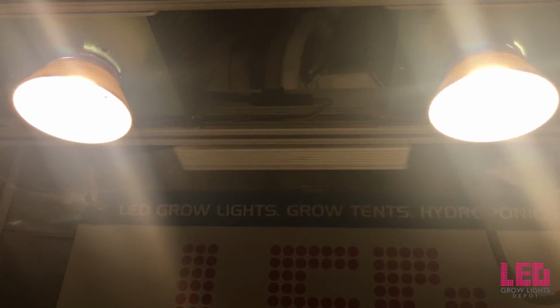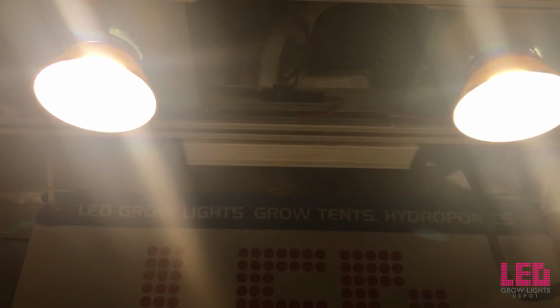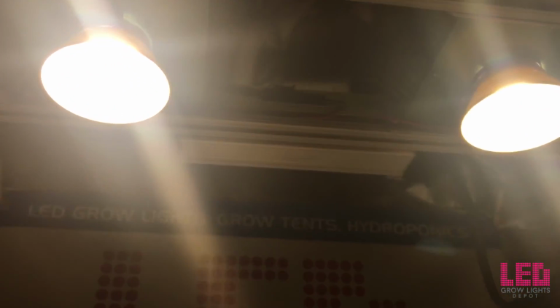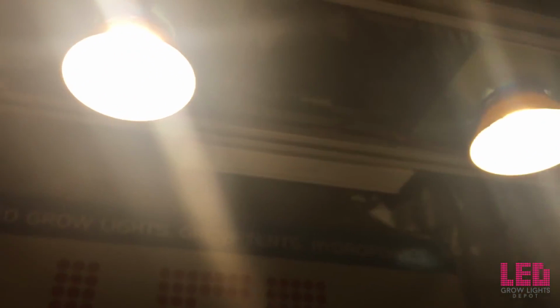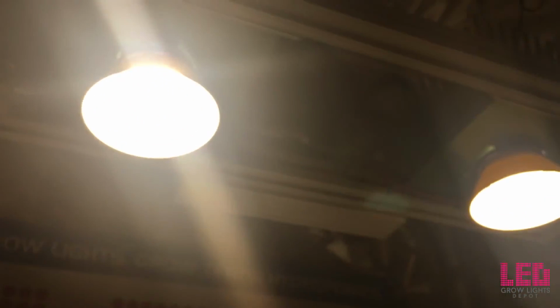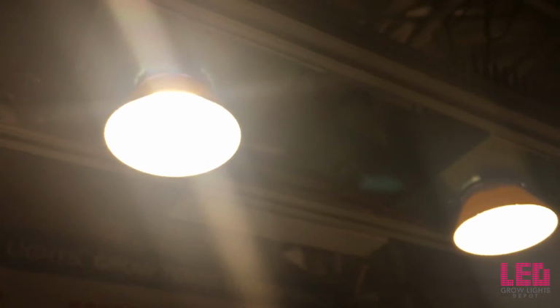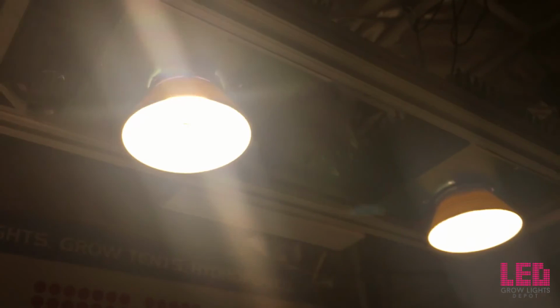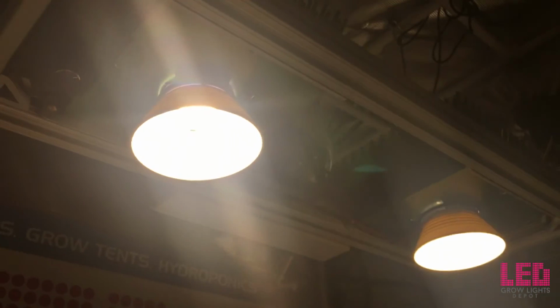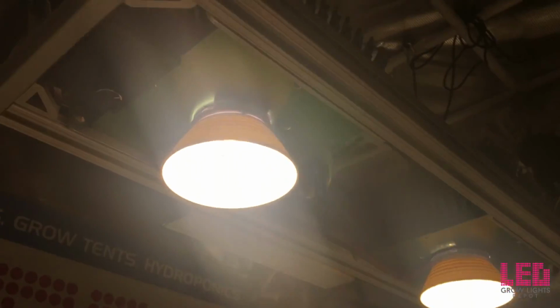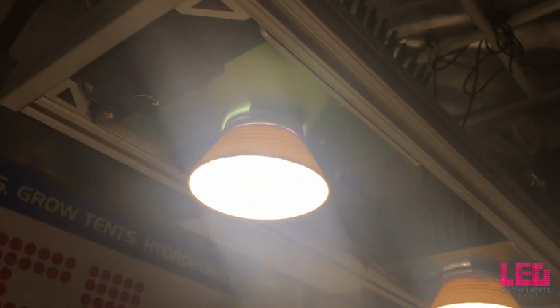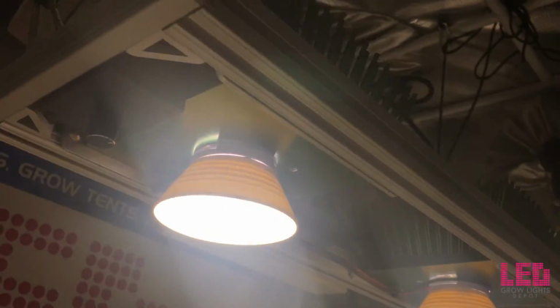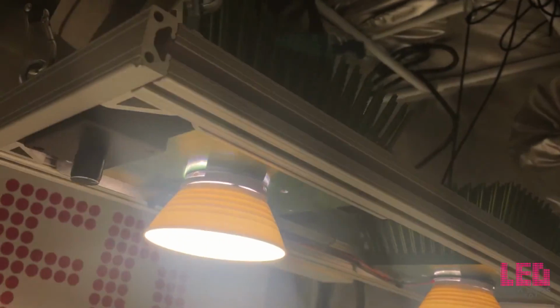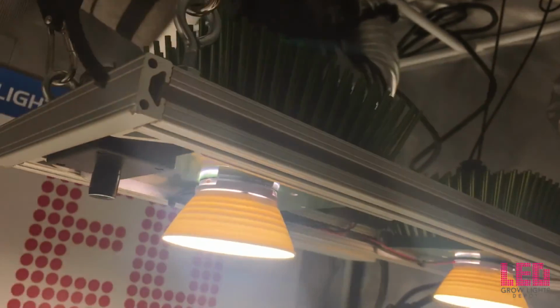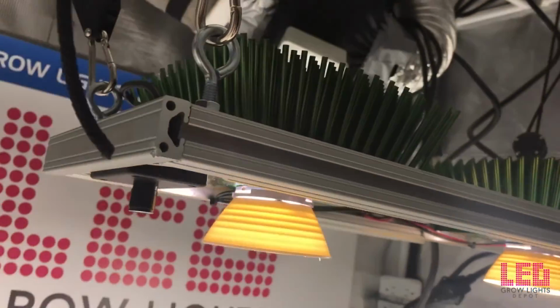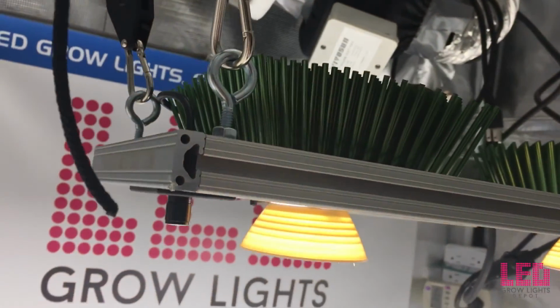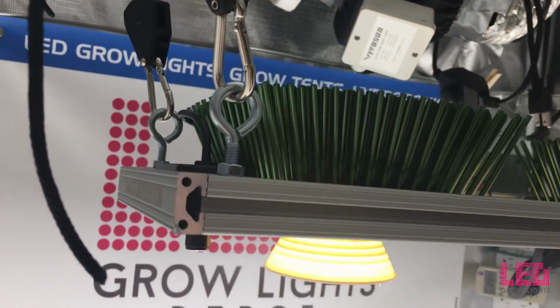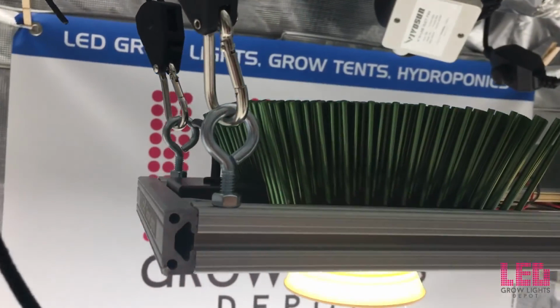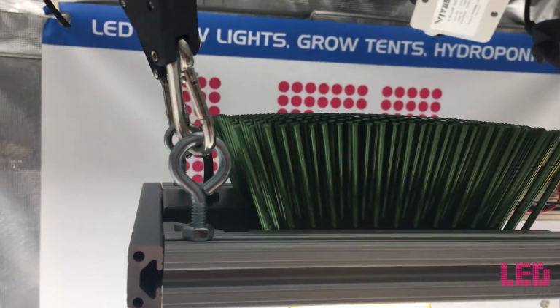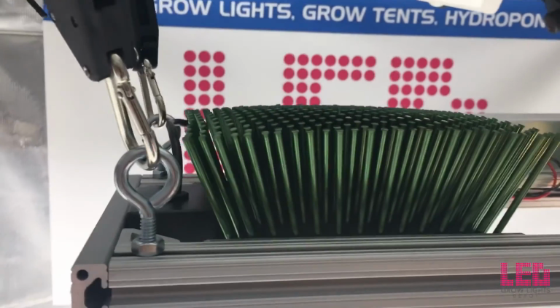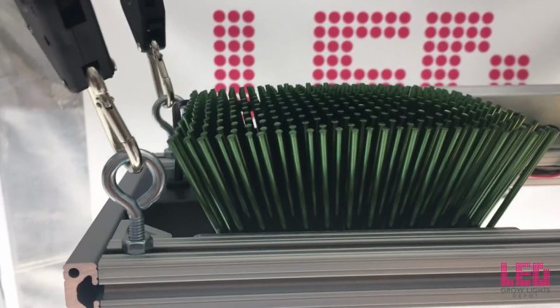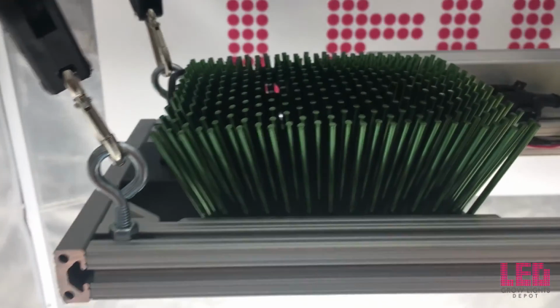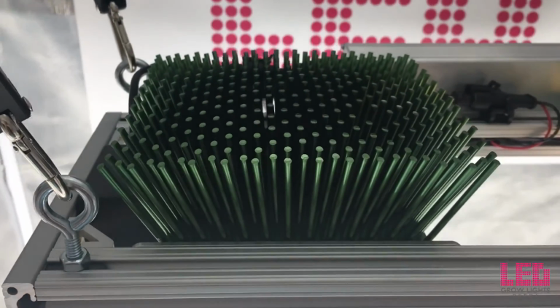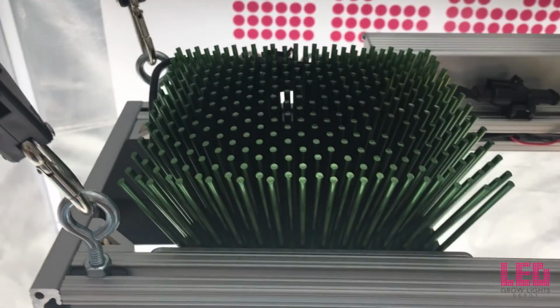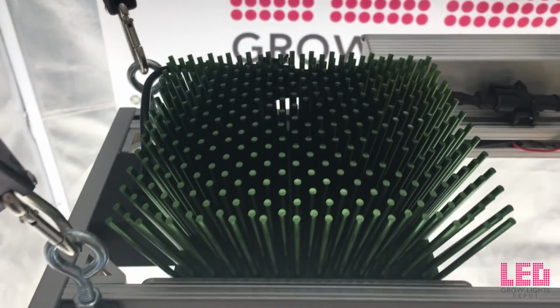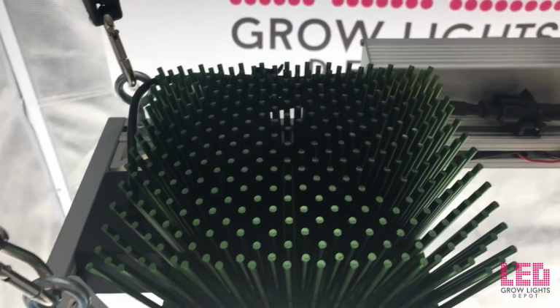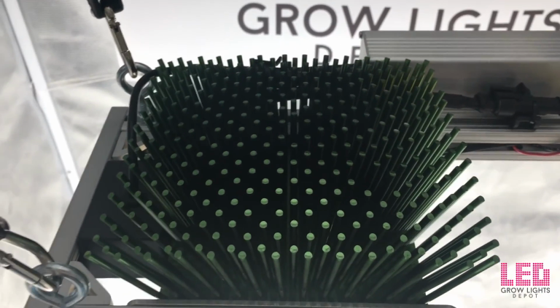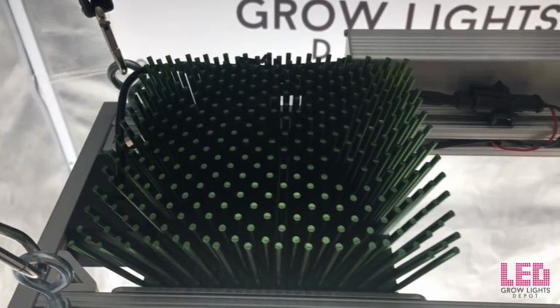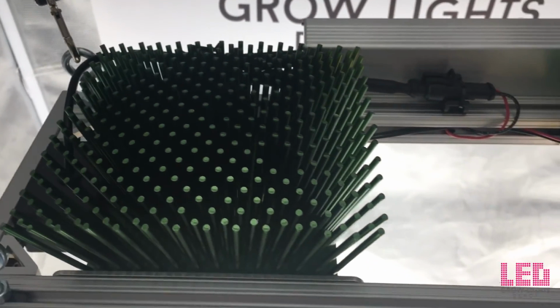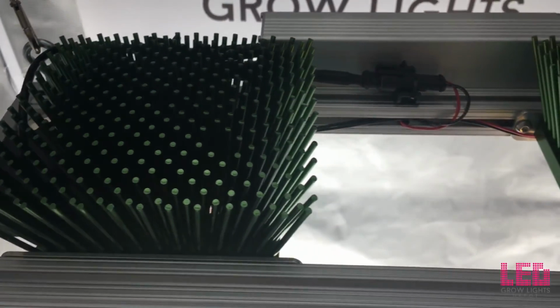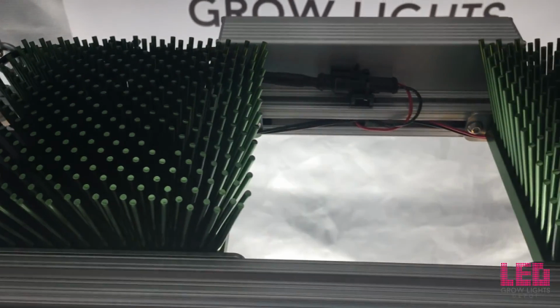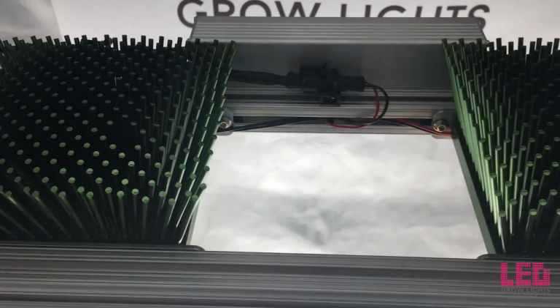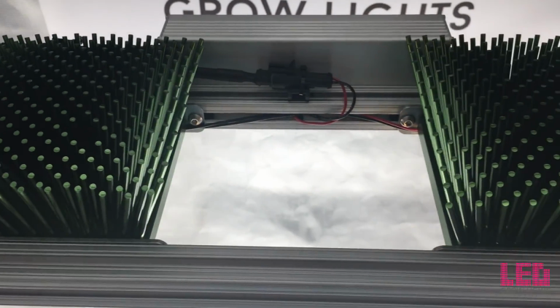The 2VL fixture measures 21 inches by 8.5 inches by 4 inches, and it weighs 9.2 pounds. The unit is powered through a detachable 3-prong, 10-foot, 120-volt power cord.